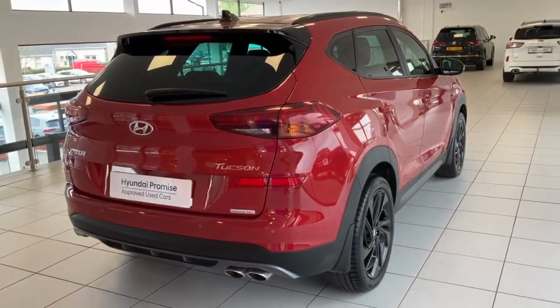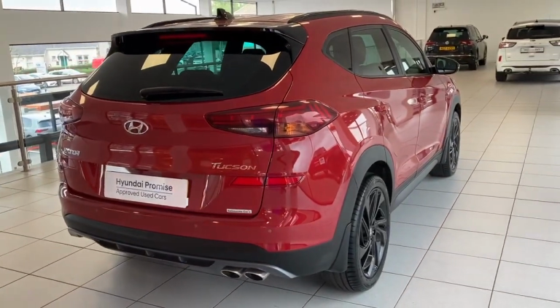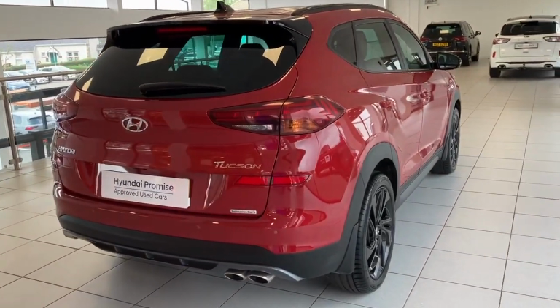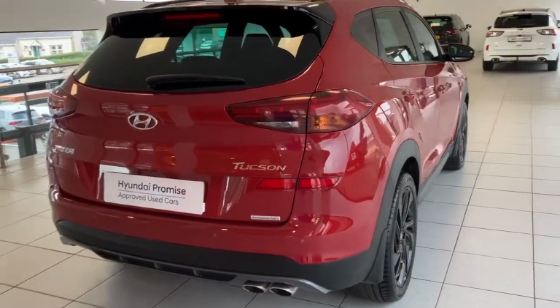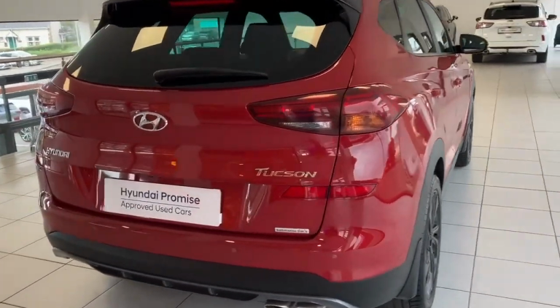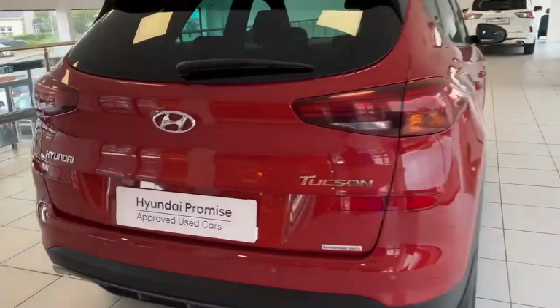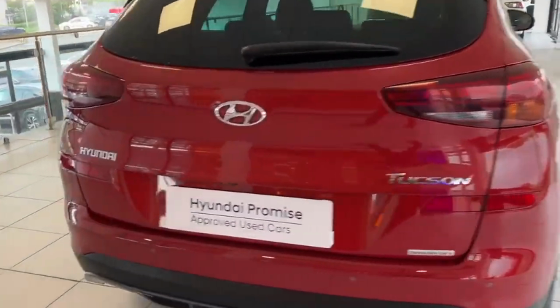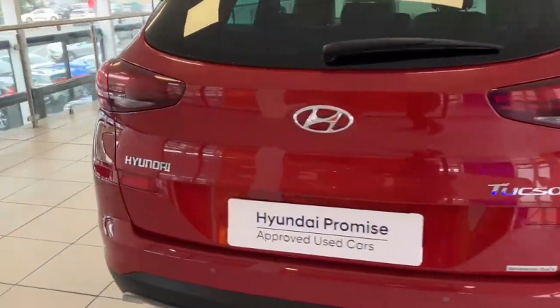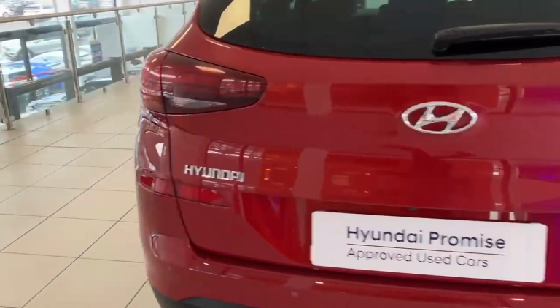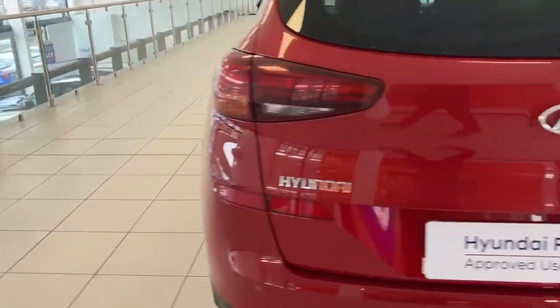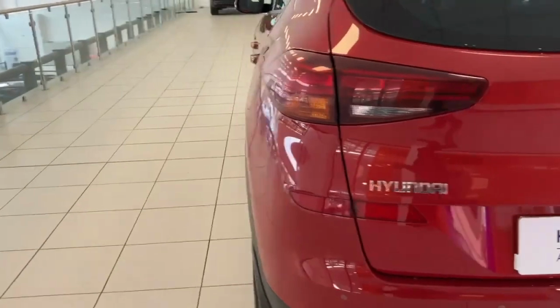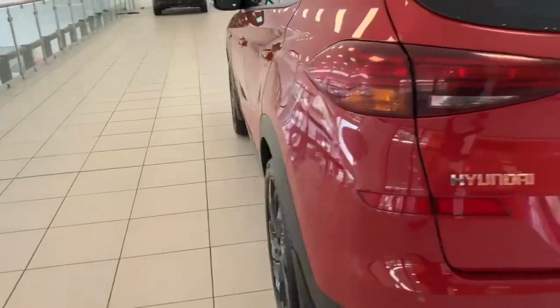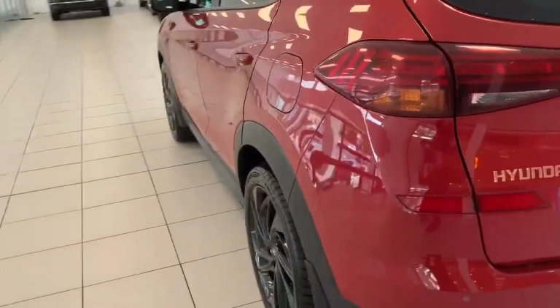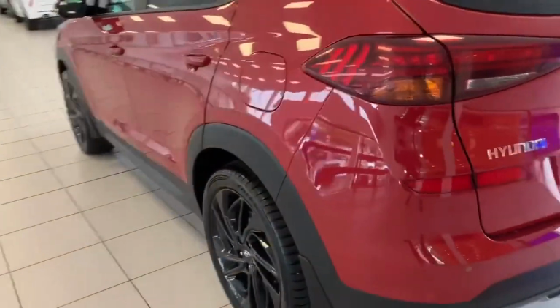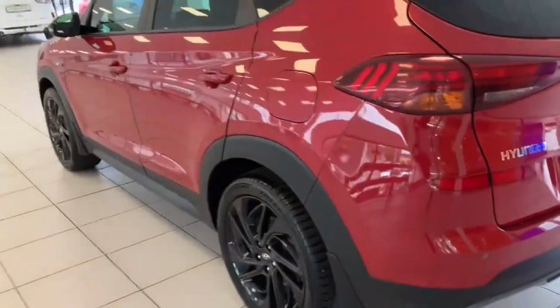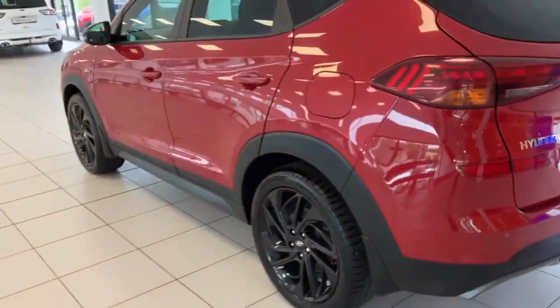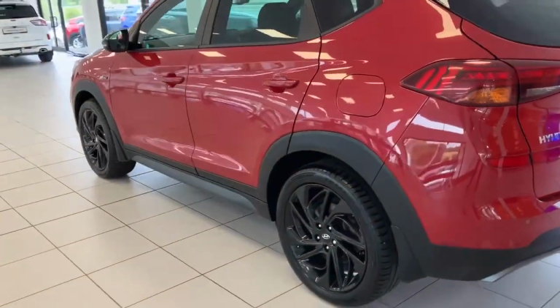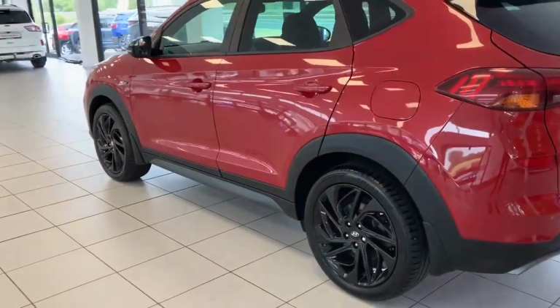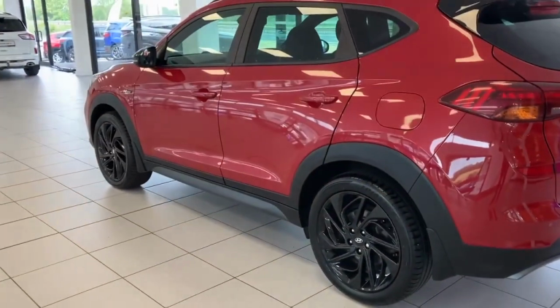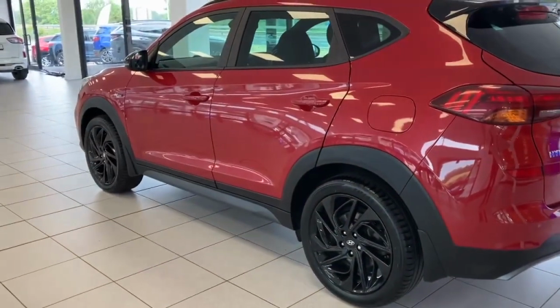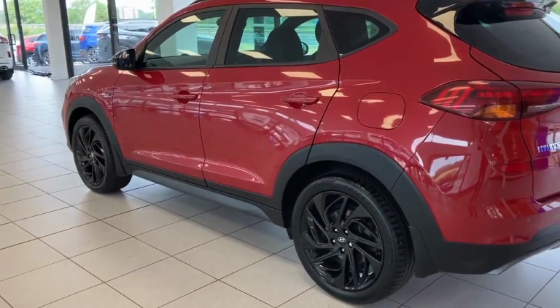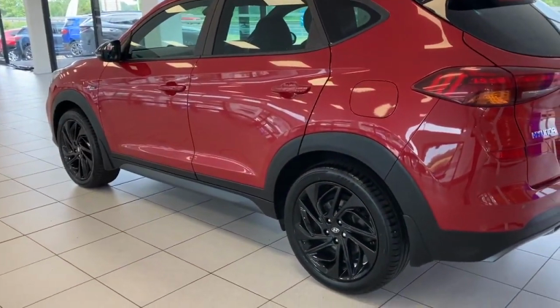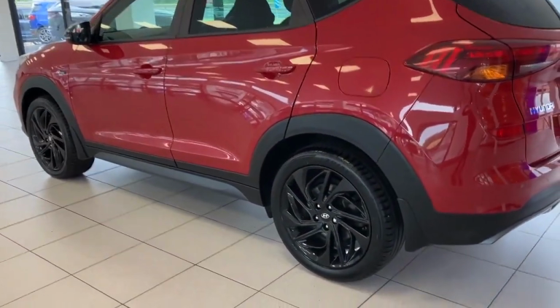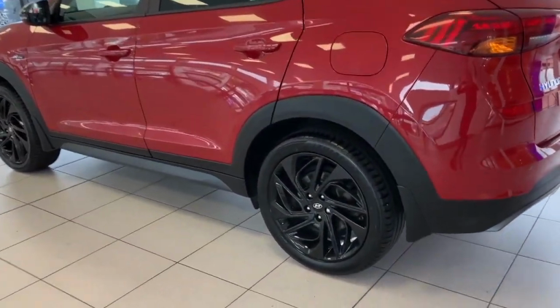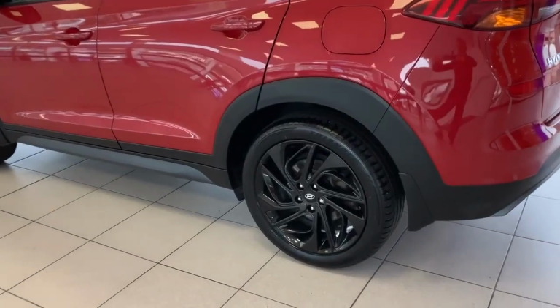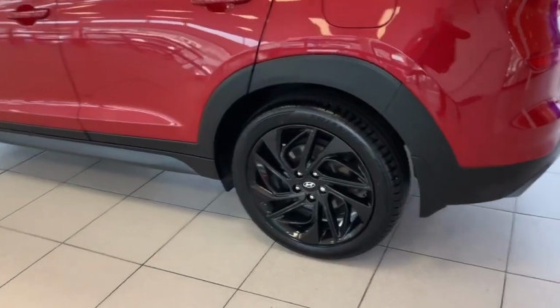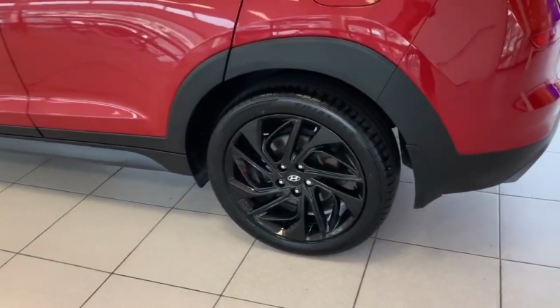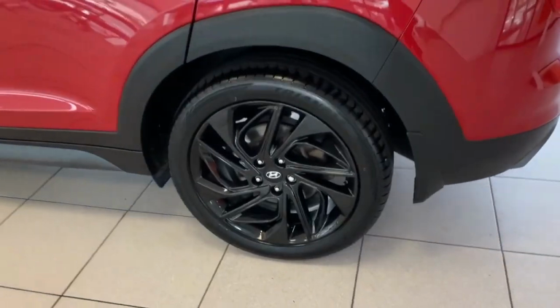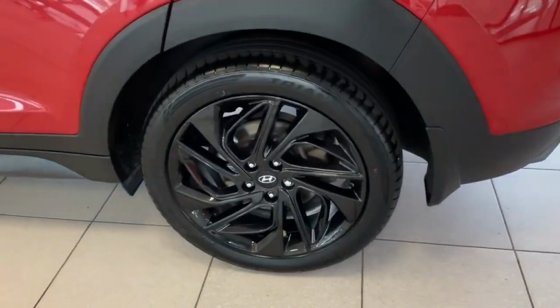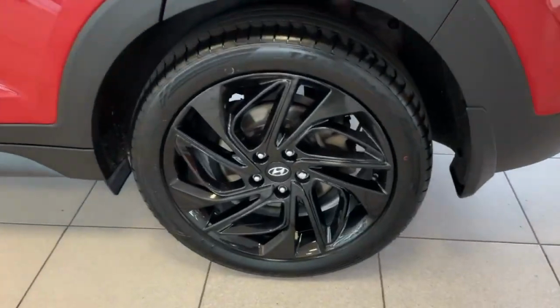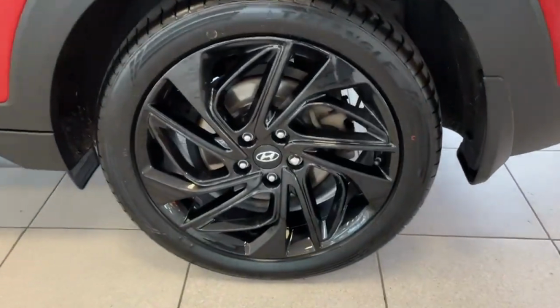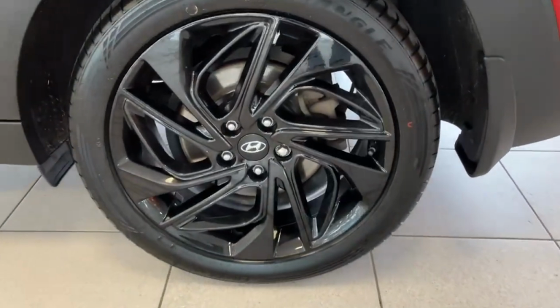It's a gorgeous car inside and out. We'll focus in on one of the 19-inch exclusive wheels for the N-Line, and then we'll show you inside.